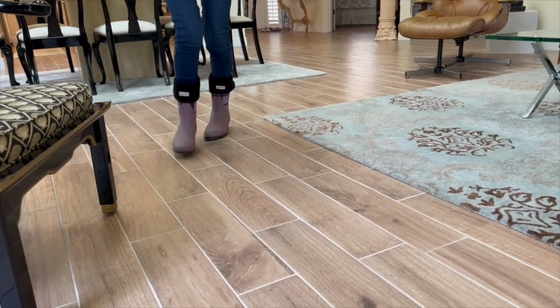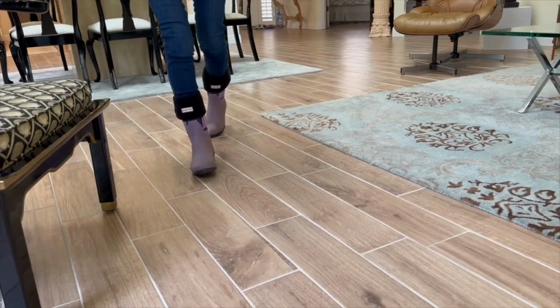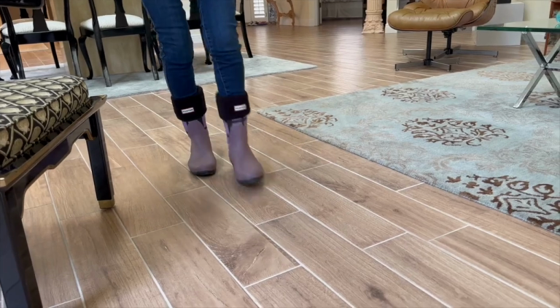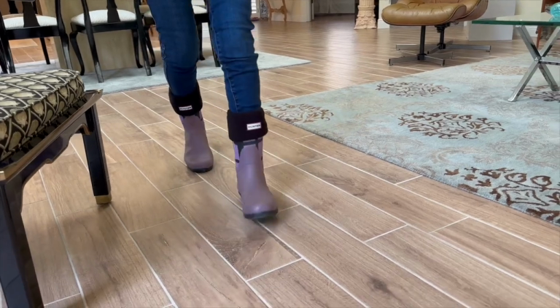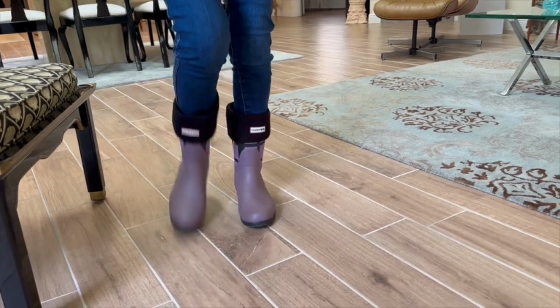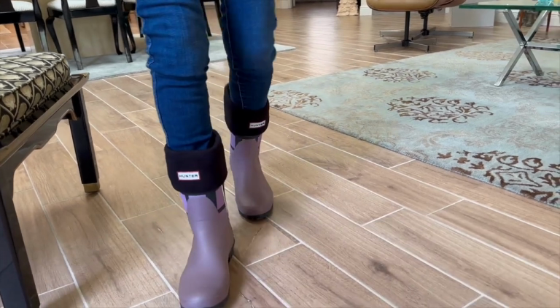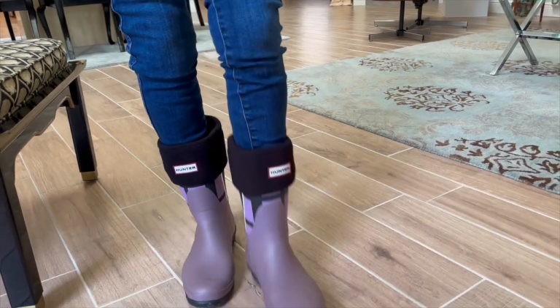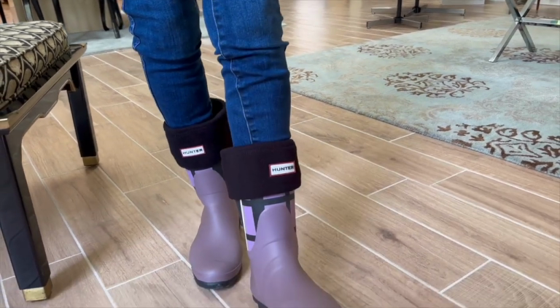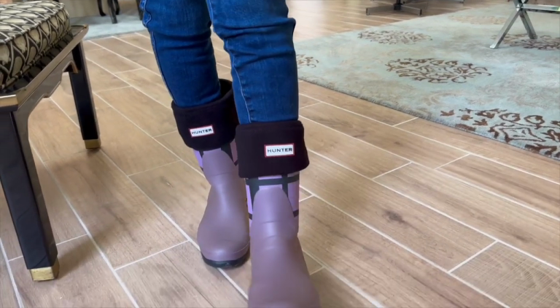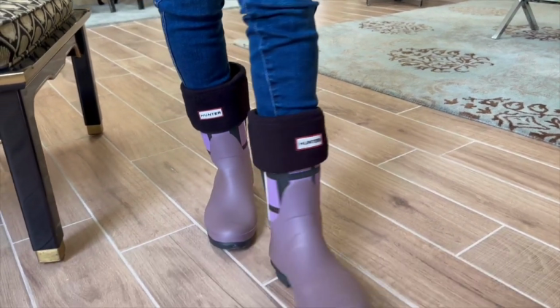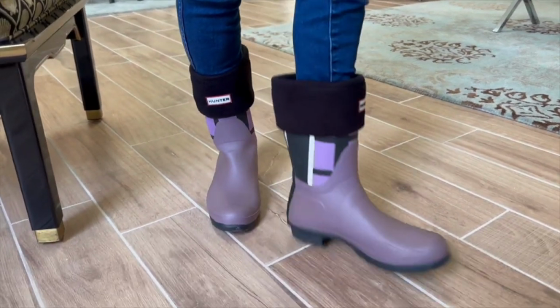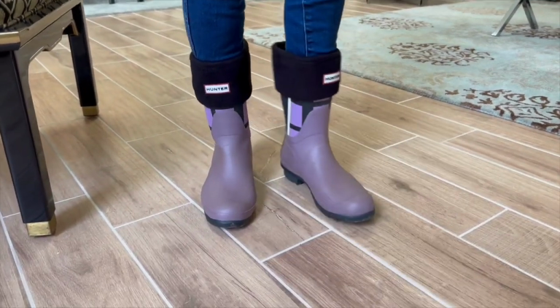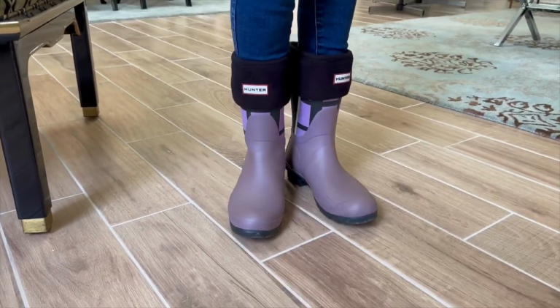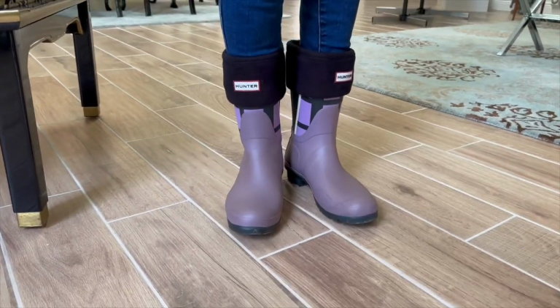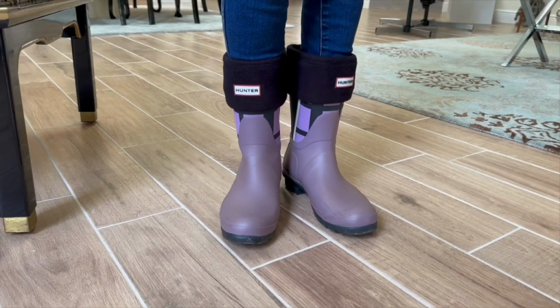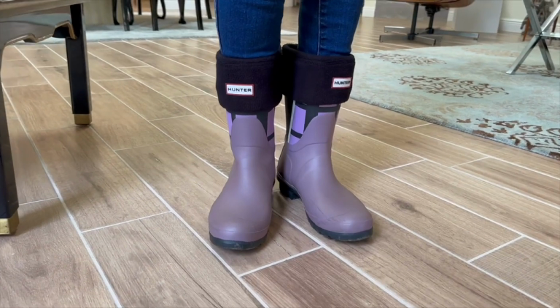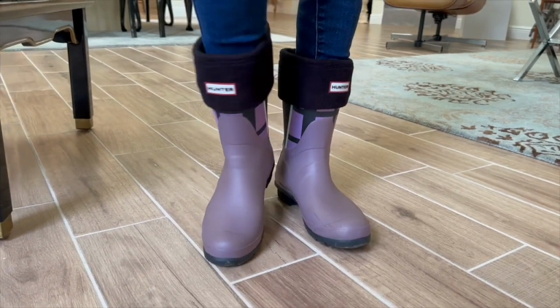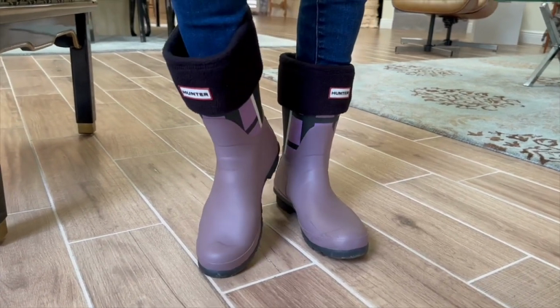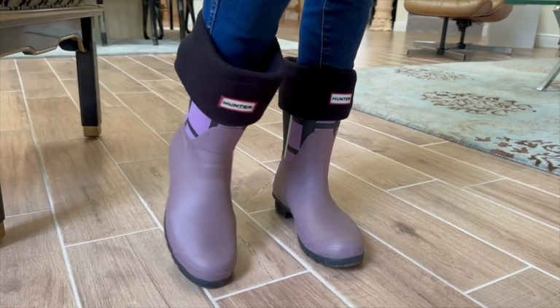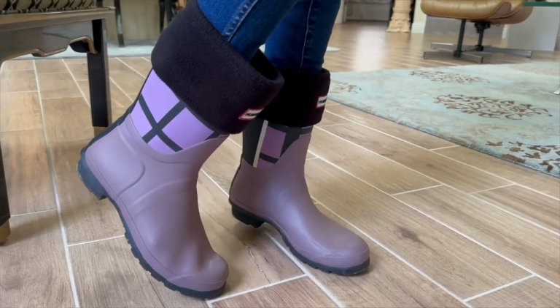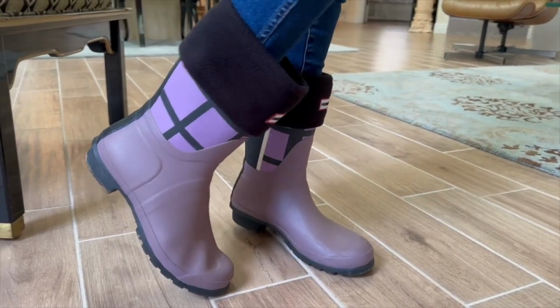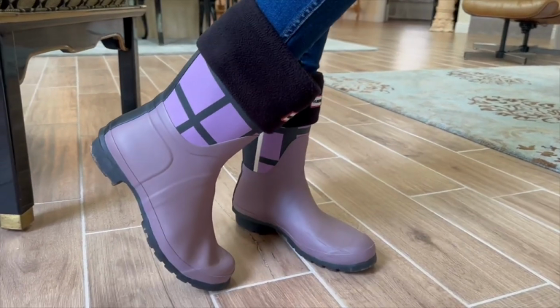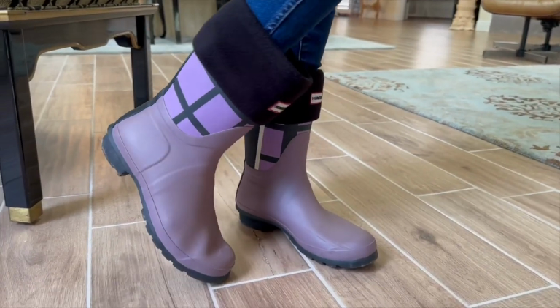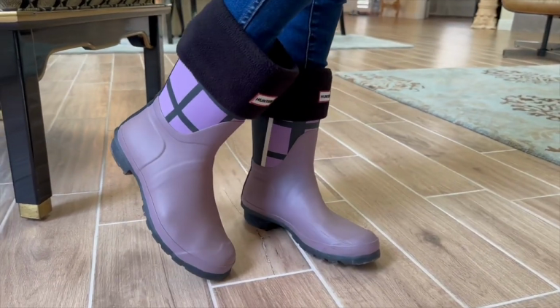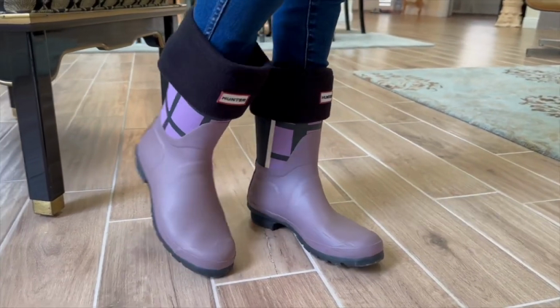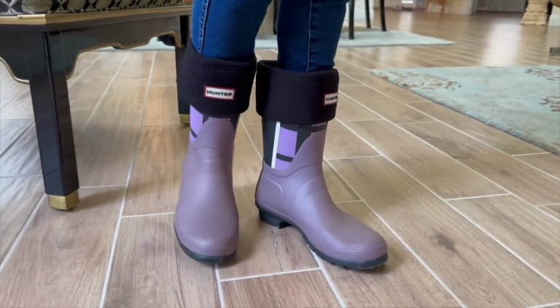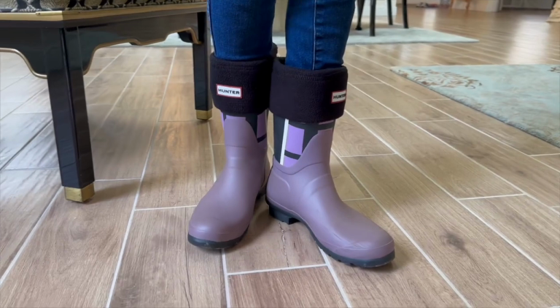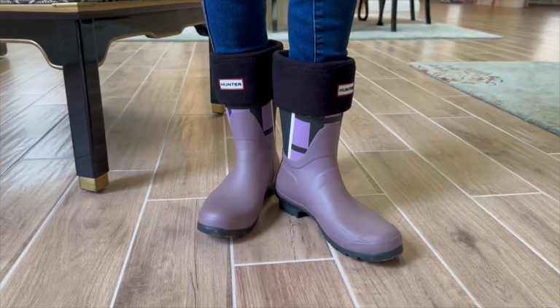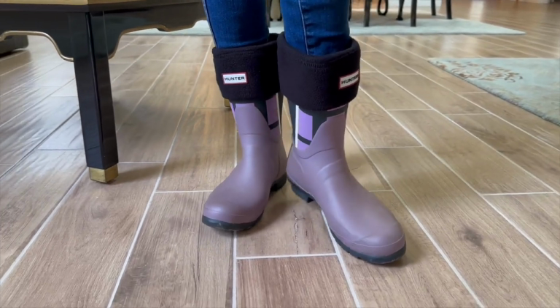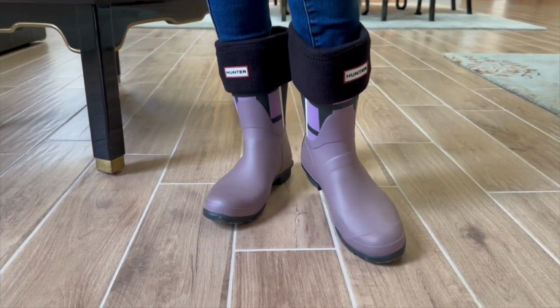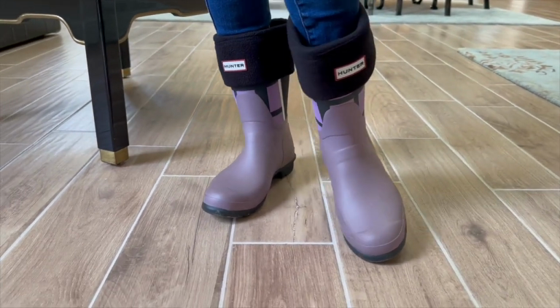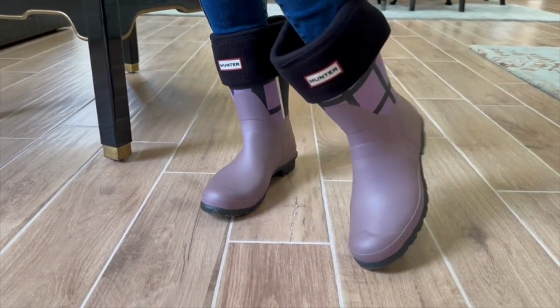Are the Boot Socks waterproof? They are not waterproof themselves, as they are designed to be worn with the Rain Boot. They provide an extra layer of warmth and style, complementing the boots perfectly.